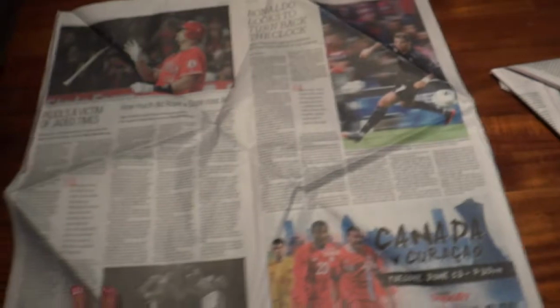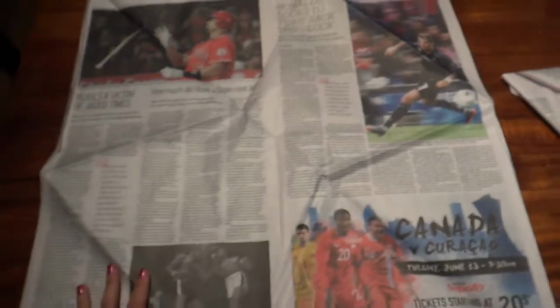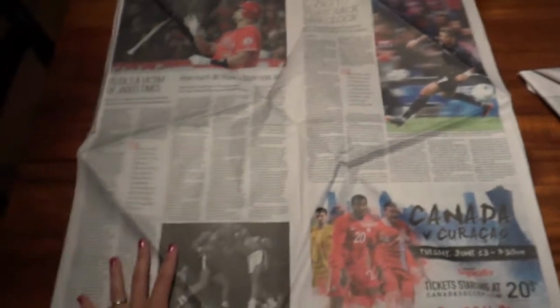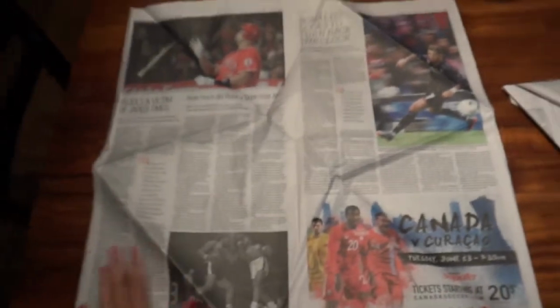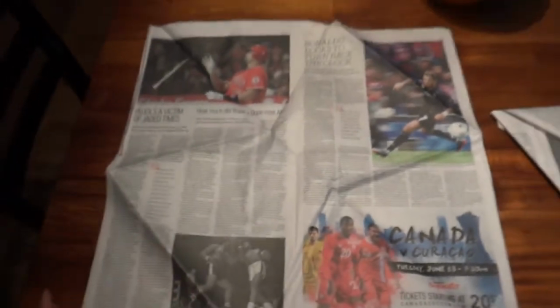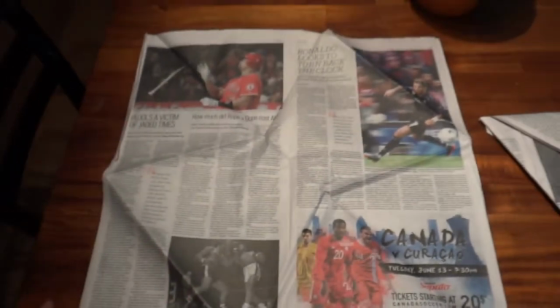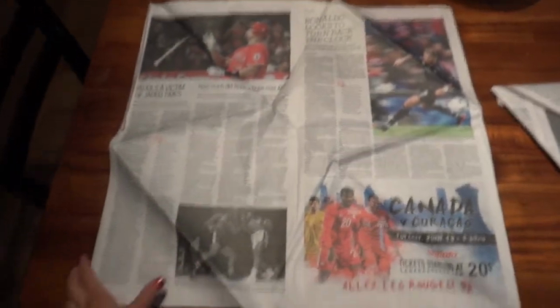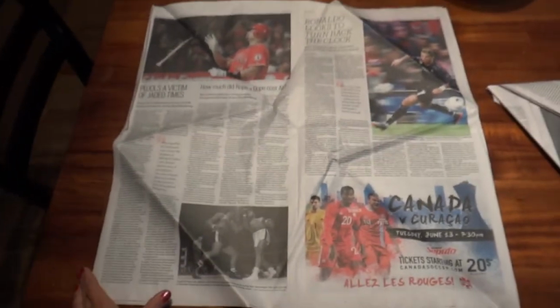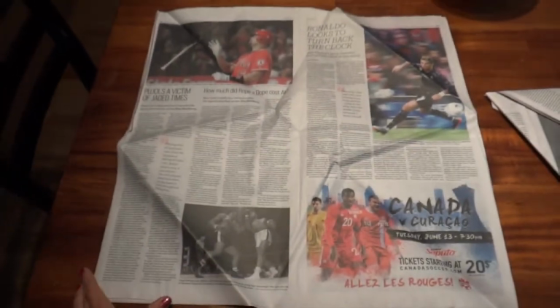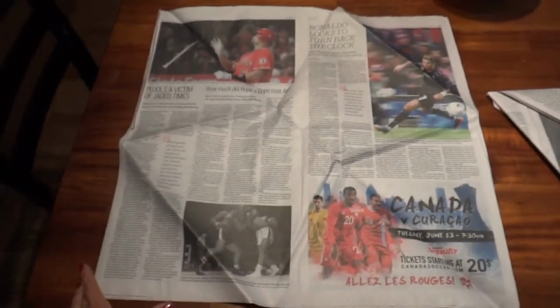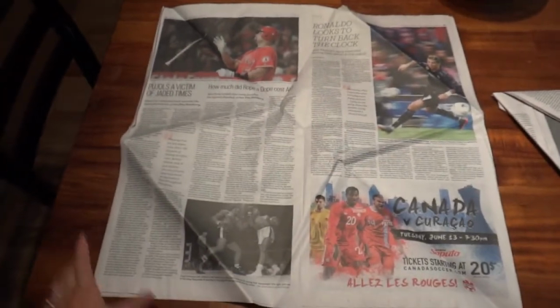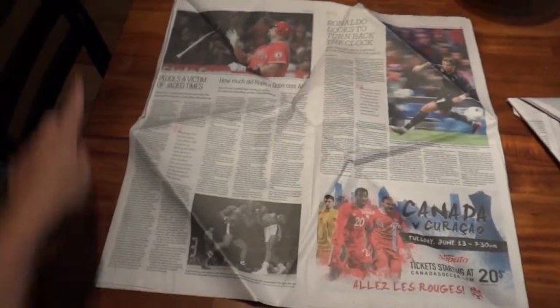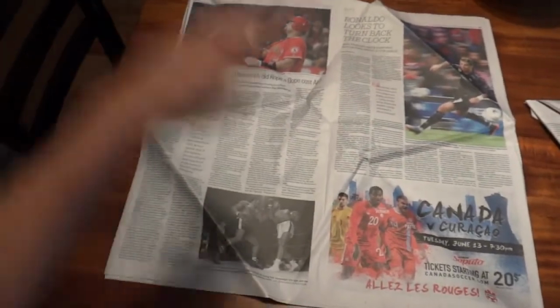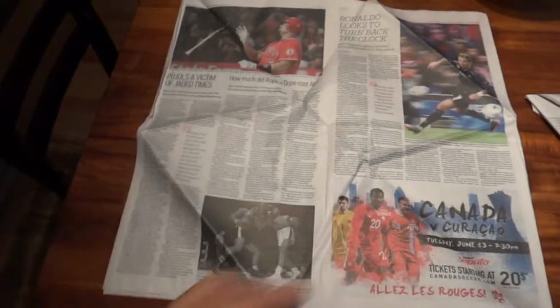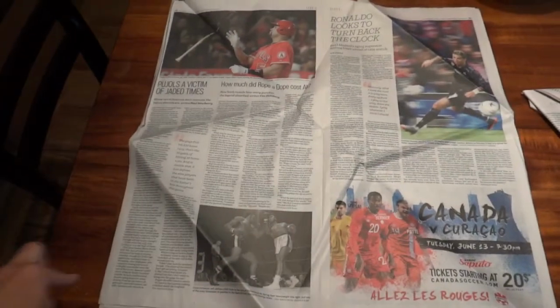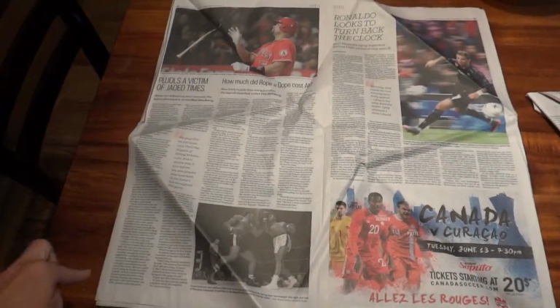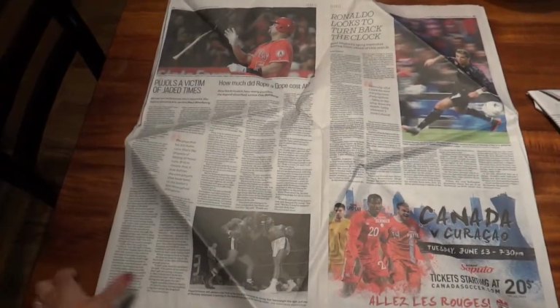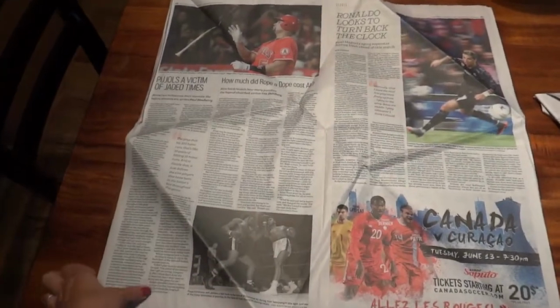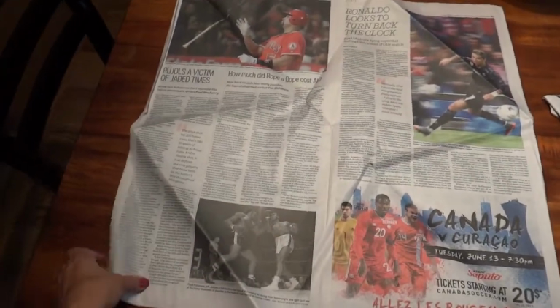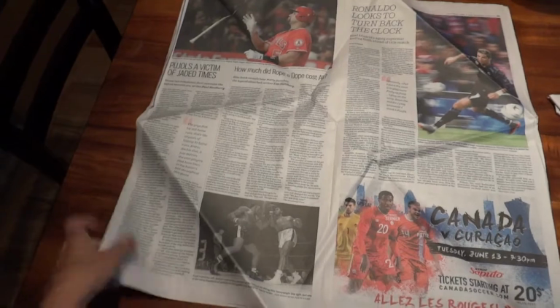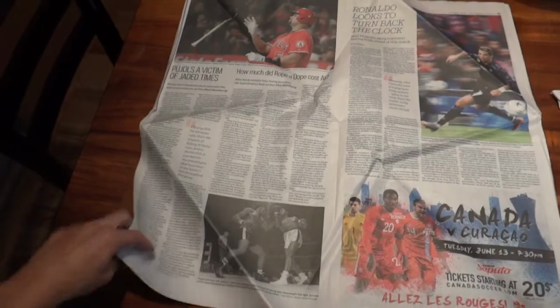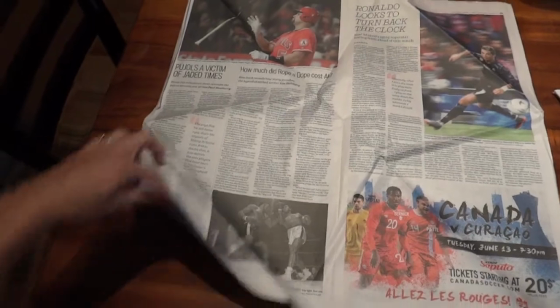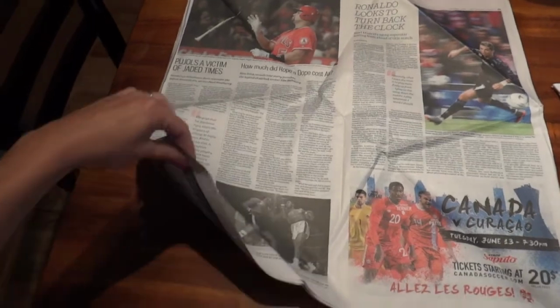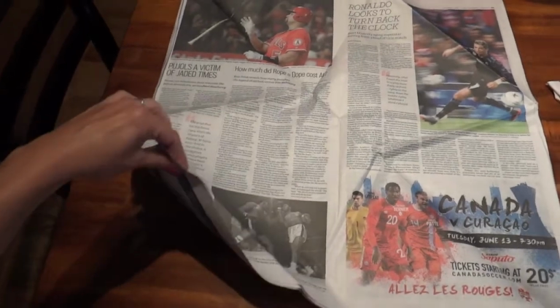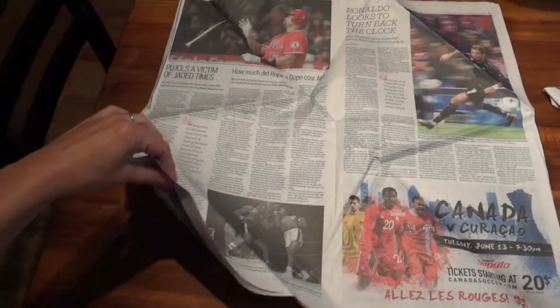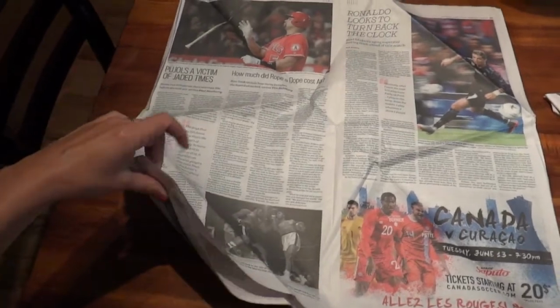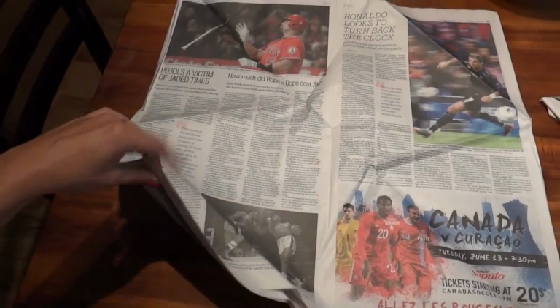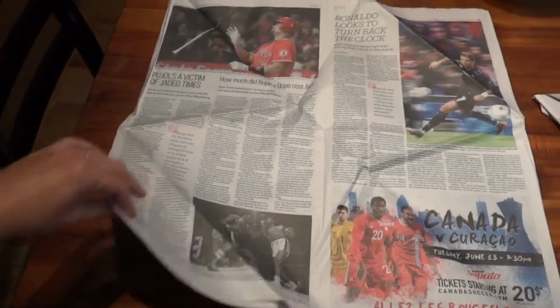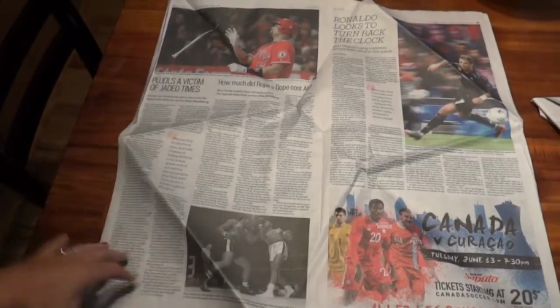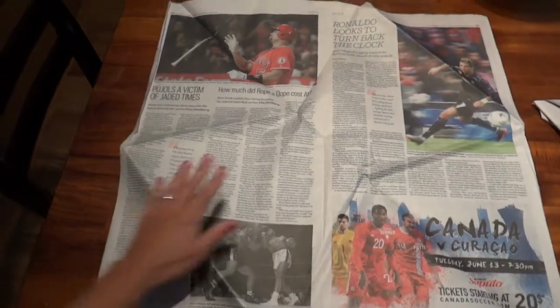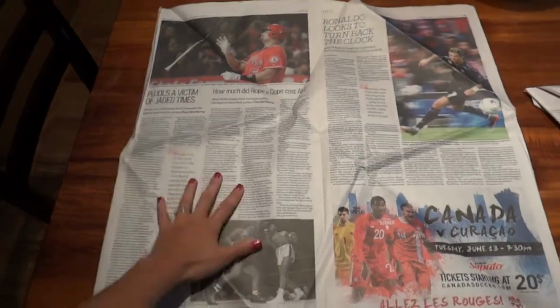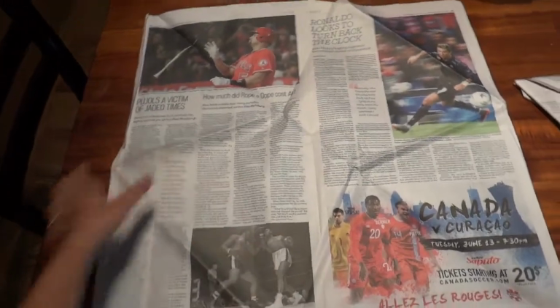So what you do is you start with a large piece of square newspaper, take about four sheets so that it's a little bit thick.